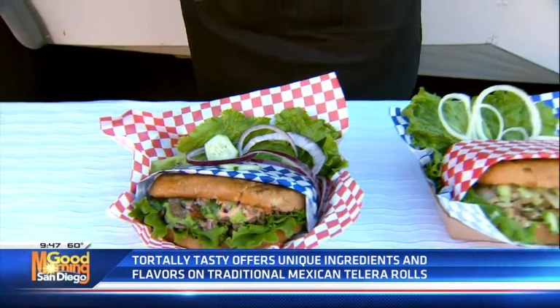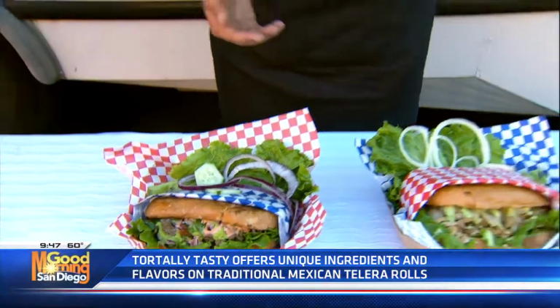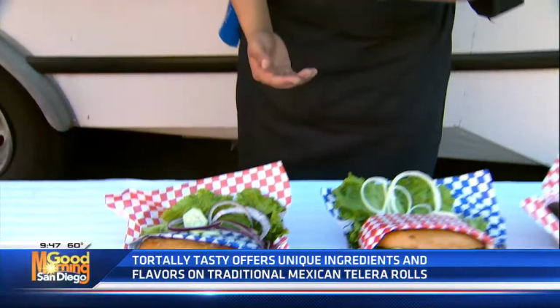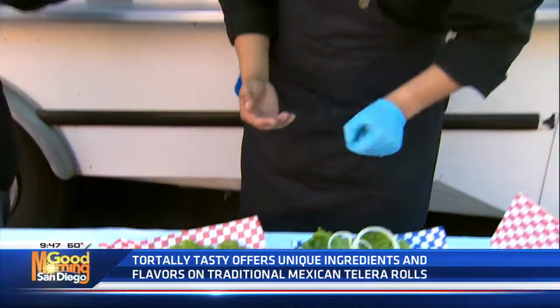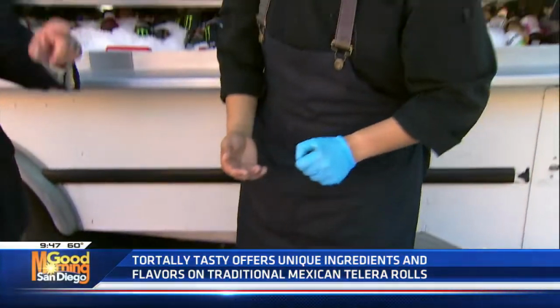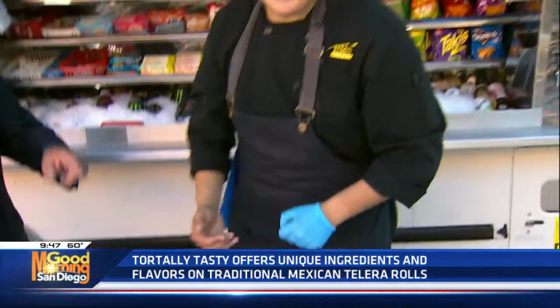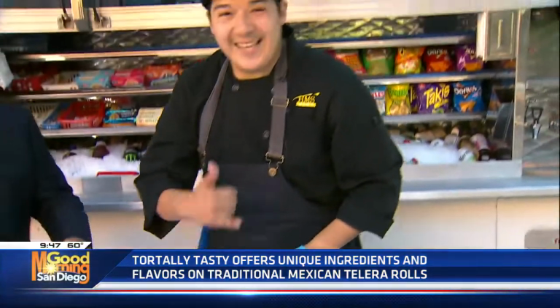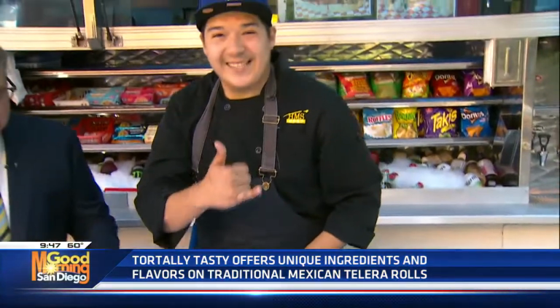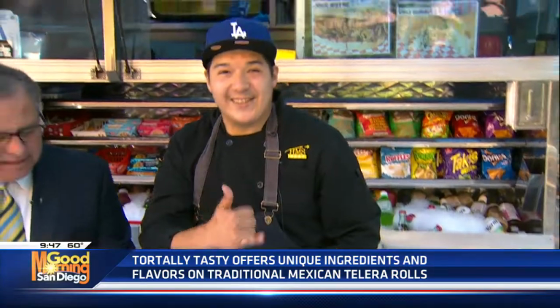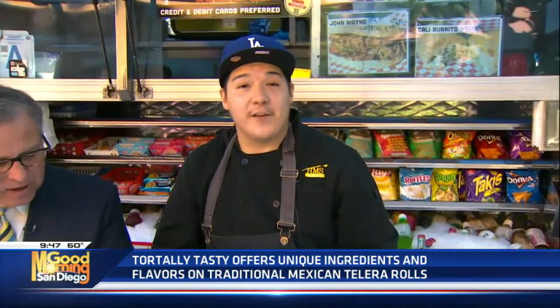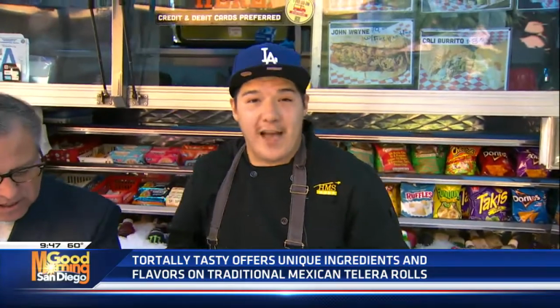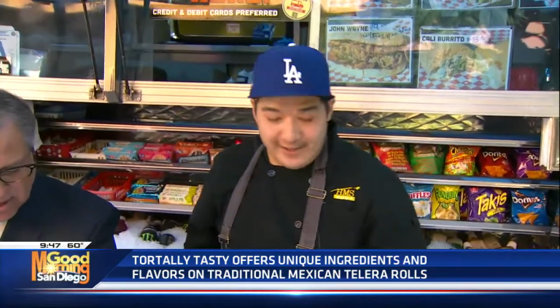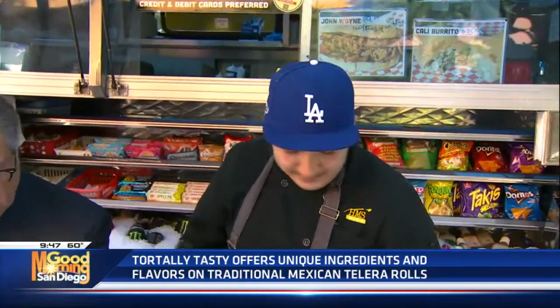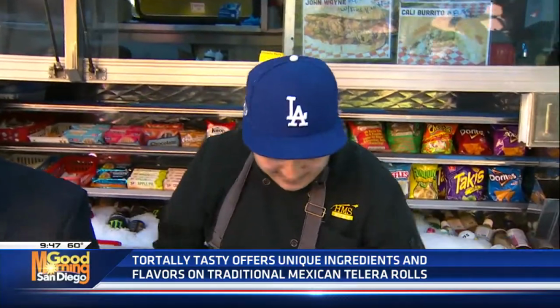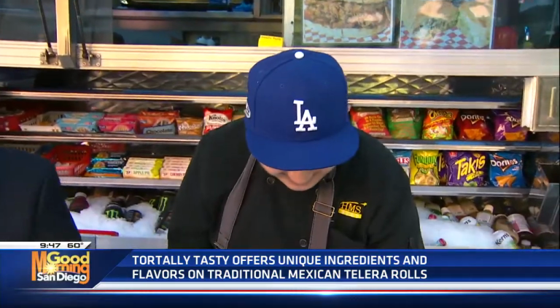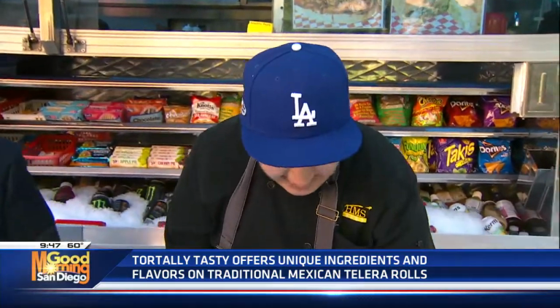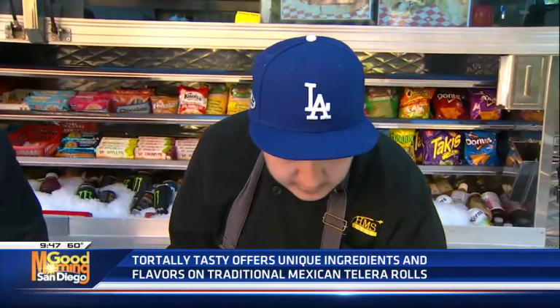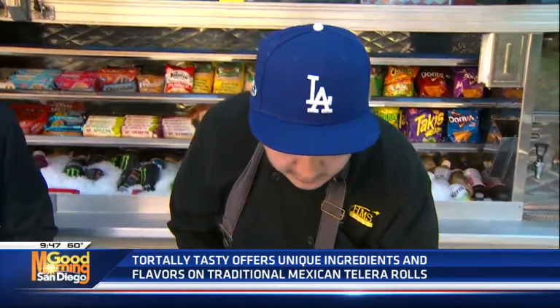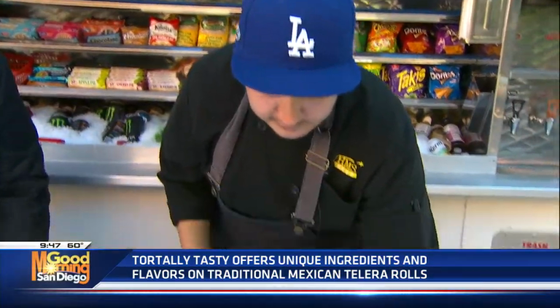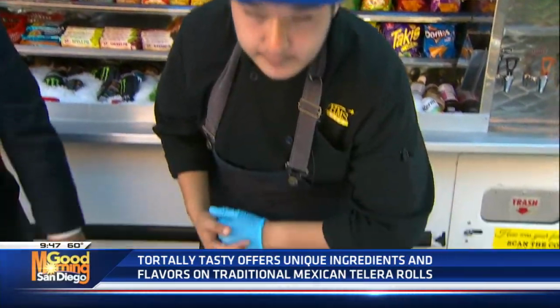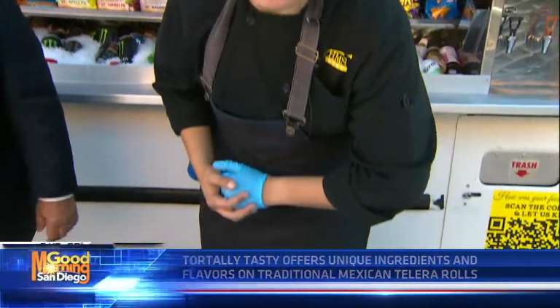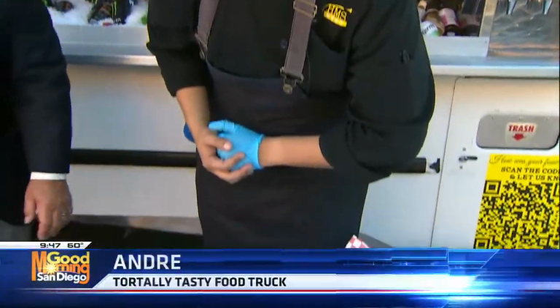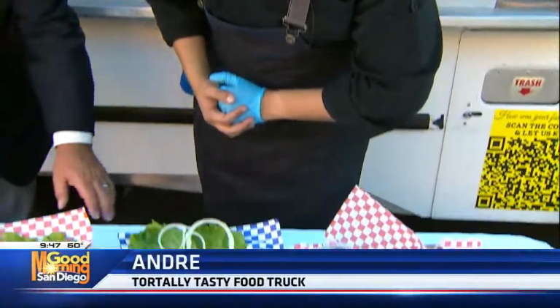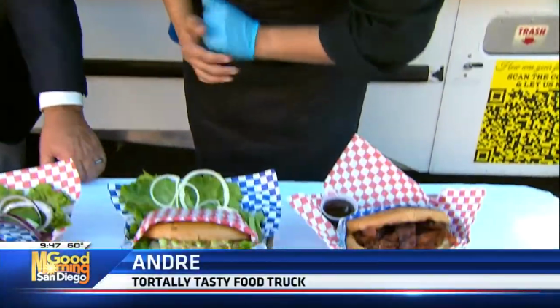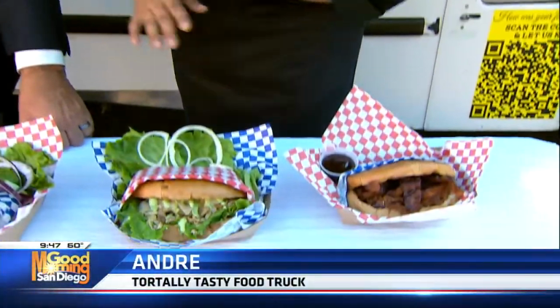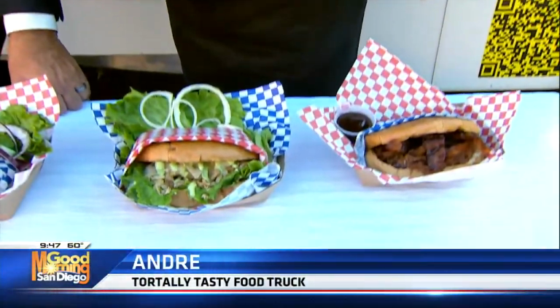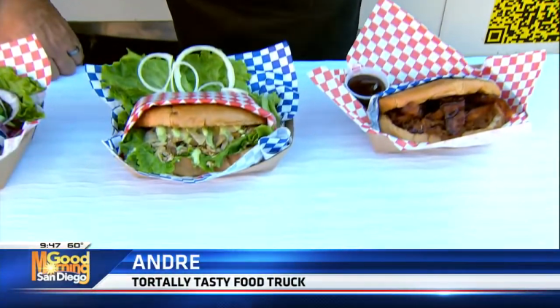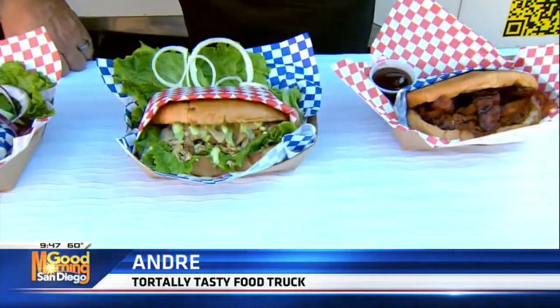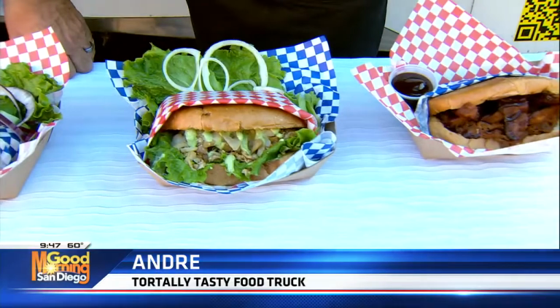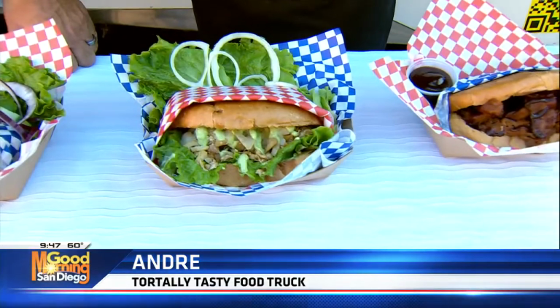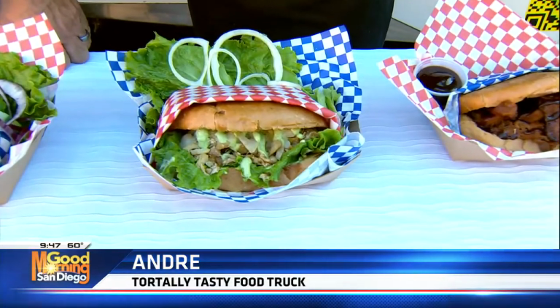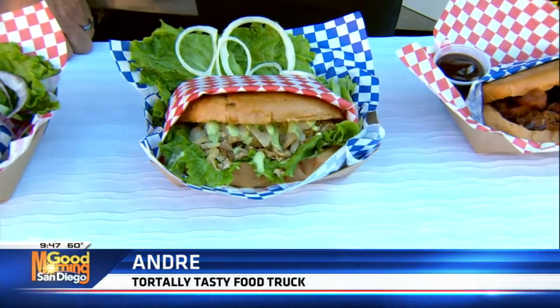That's Andre, our torta expert. Thank you for having us this morning. This one right here is going to be our chicken option — the only chicken option on the menu besides our tacos.